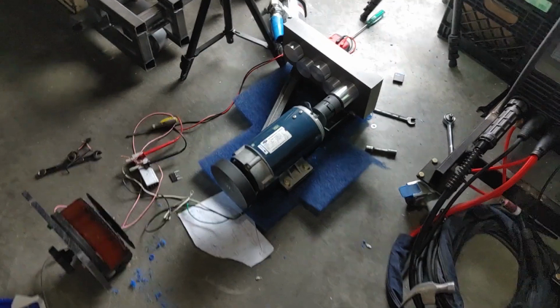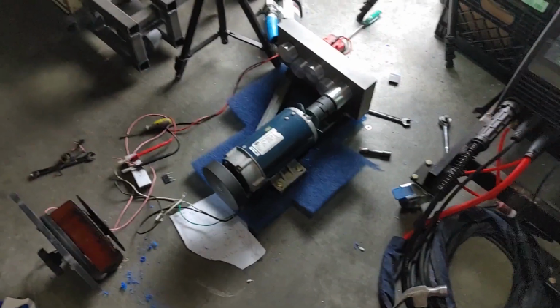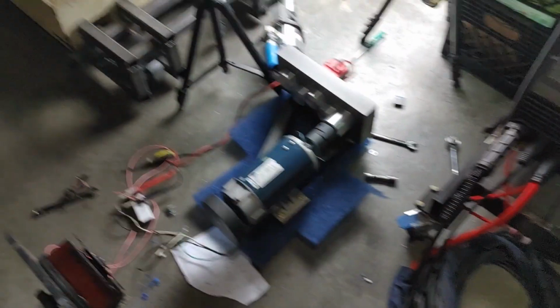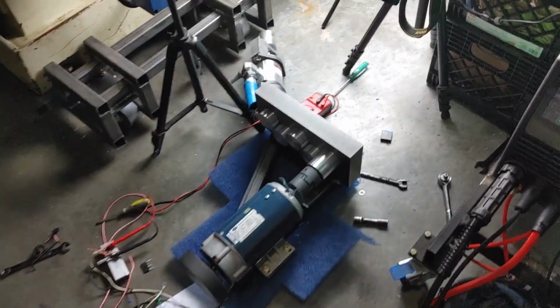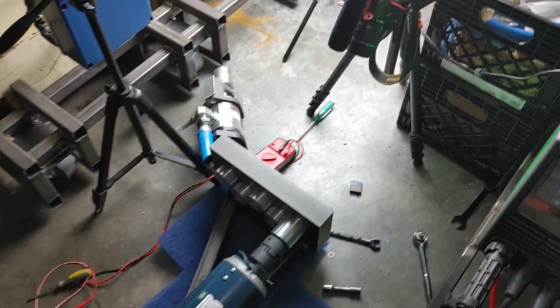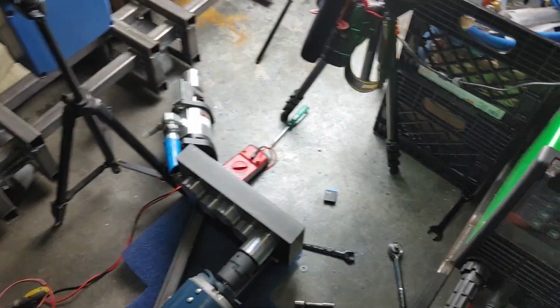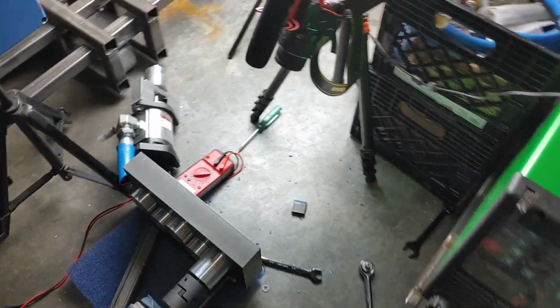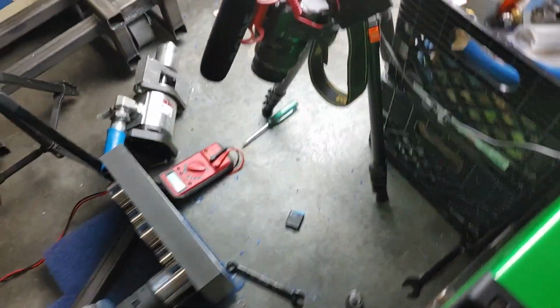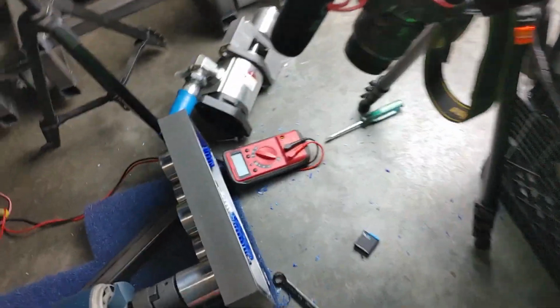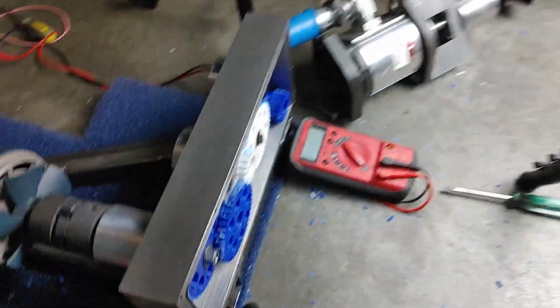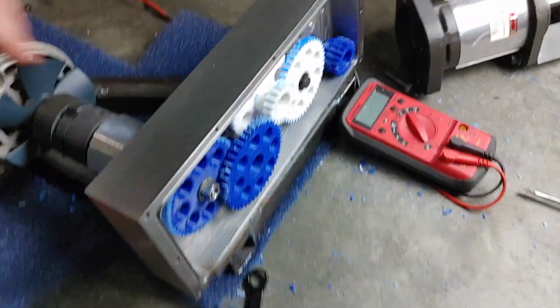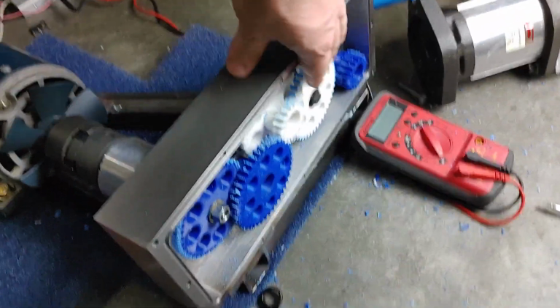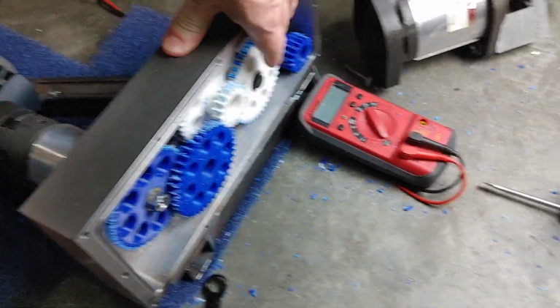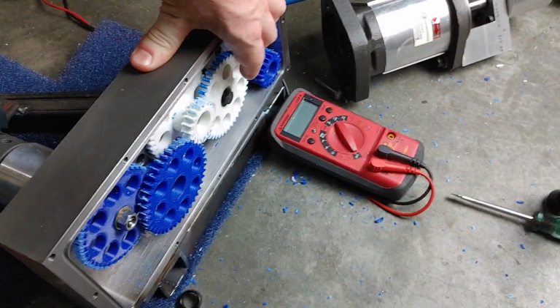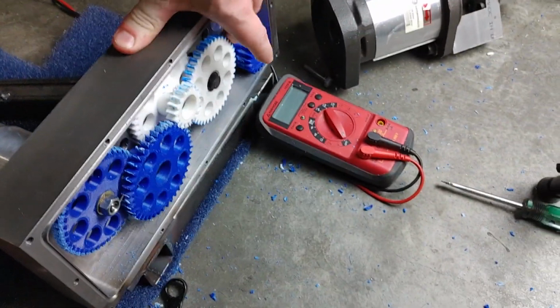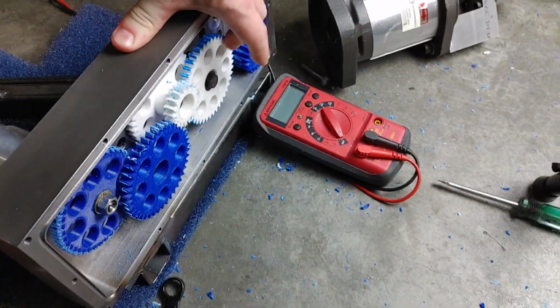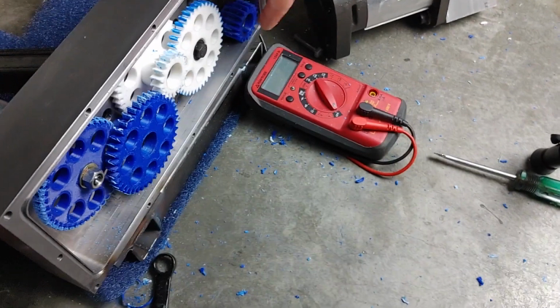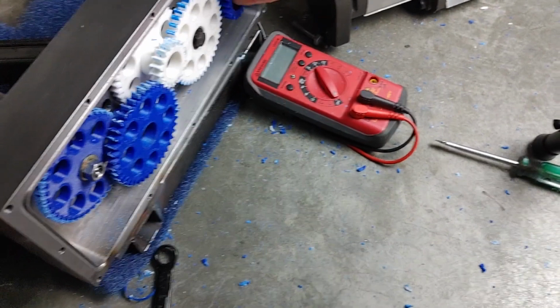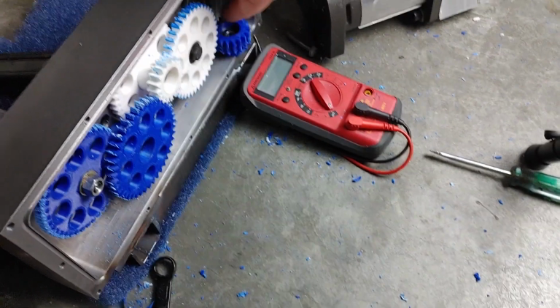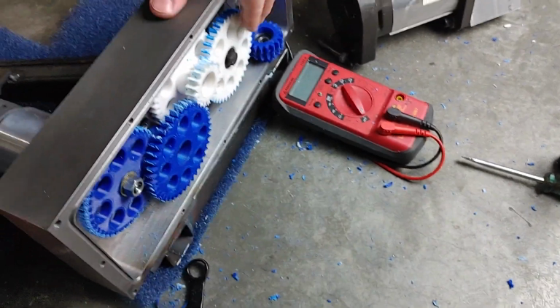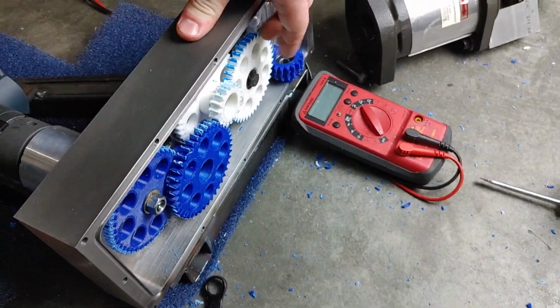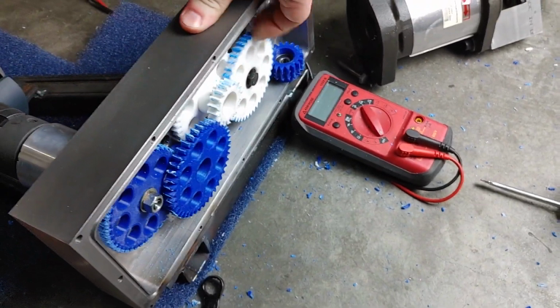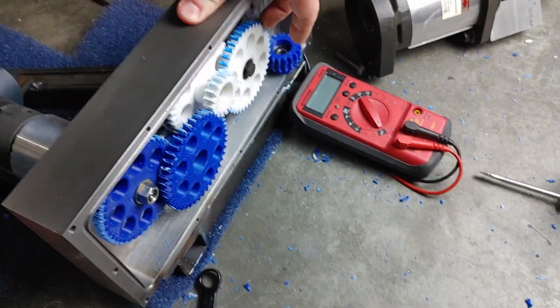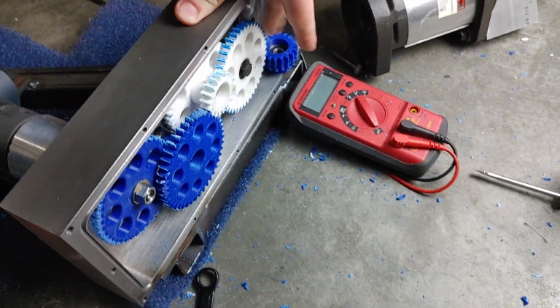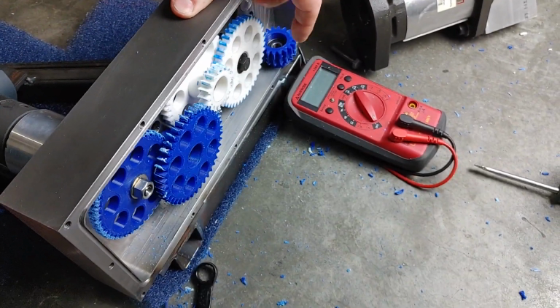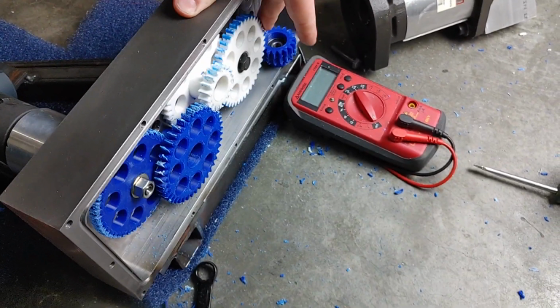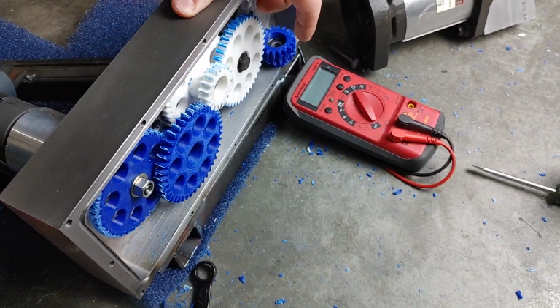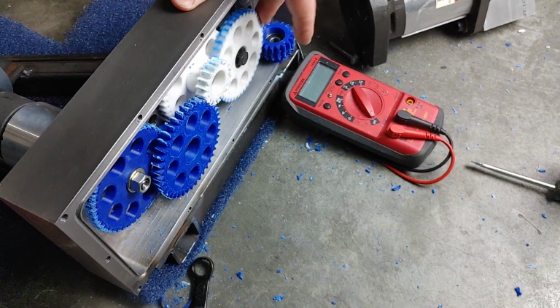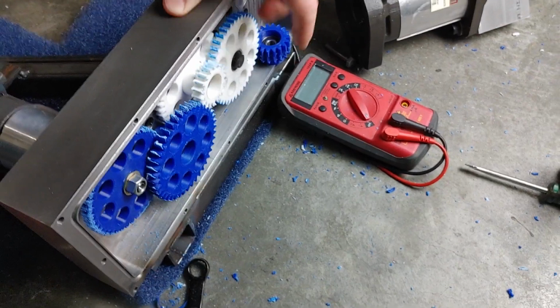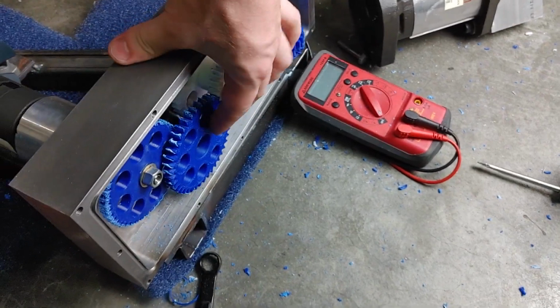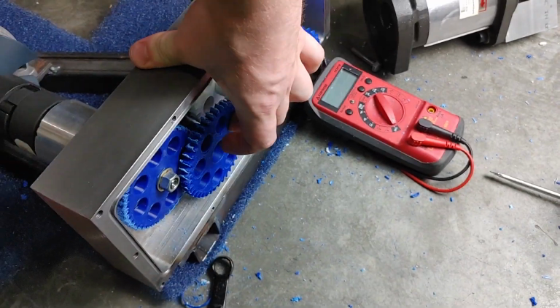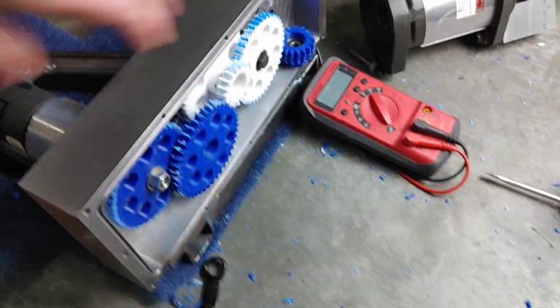So here's my little prototype setup for testing 3D printed gears. I built this housing to hold 5 gears. These have already been tested so some of the teeth are missing — actually quite a lot of teeth are missing.